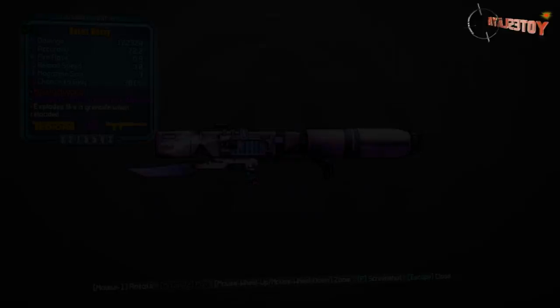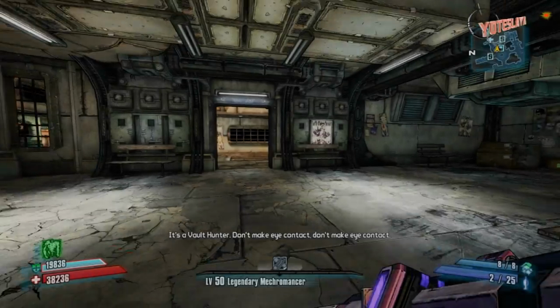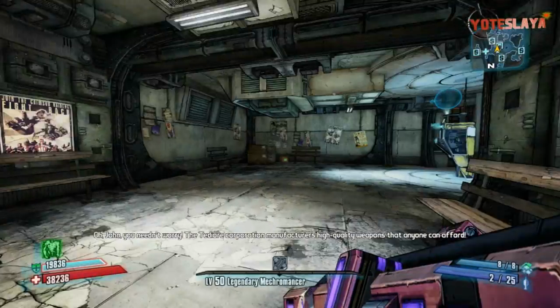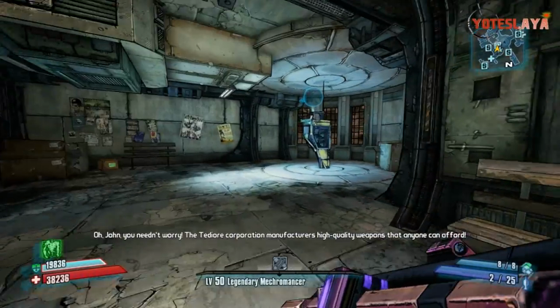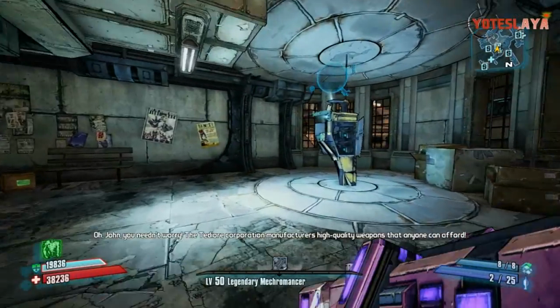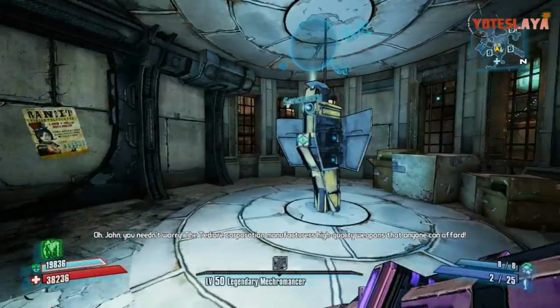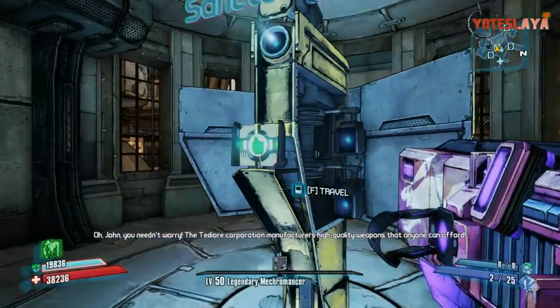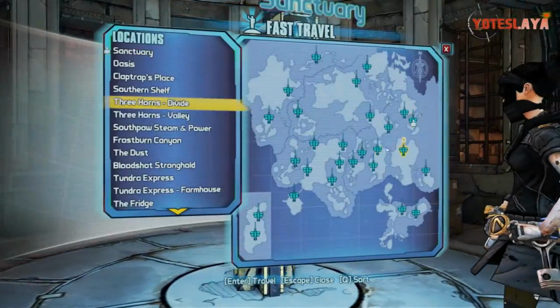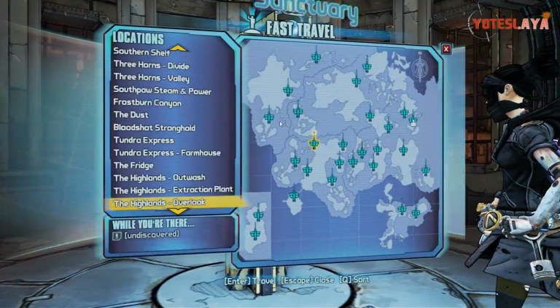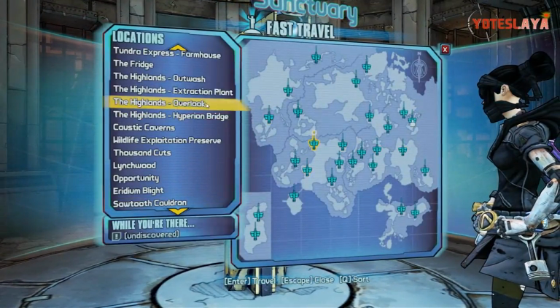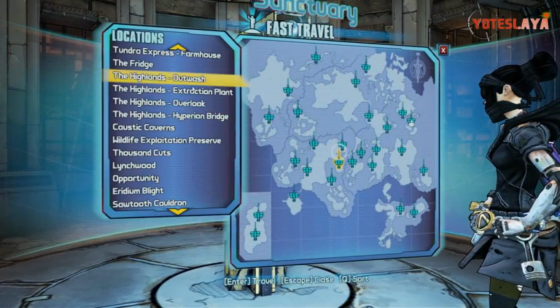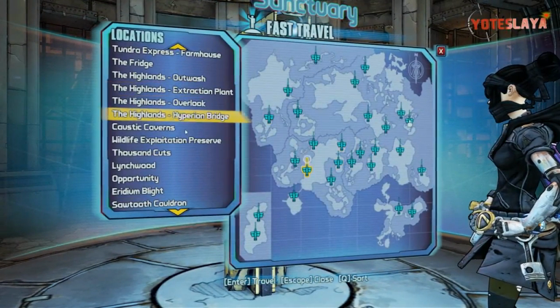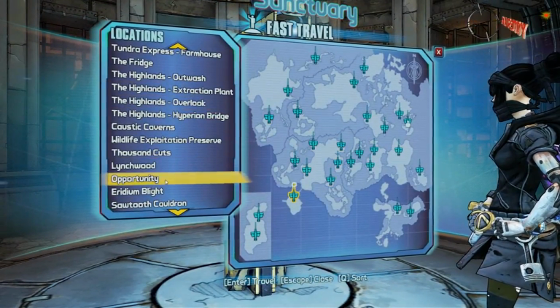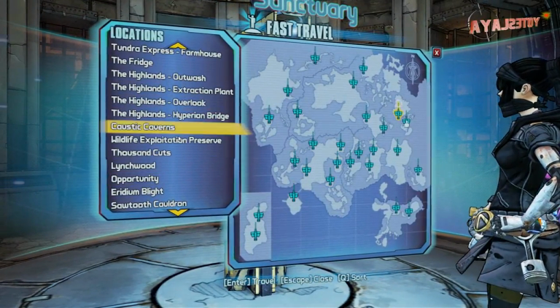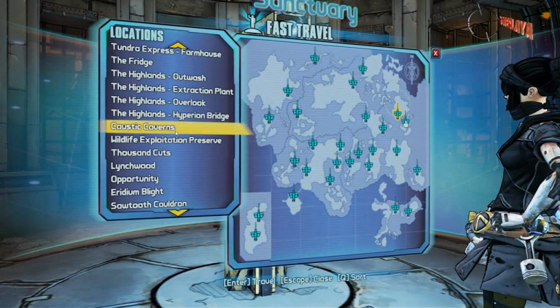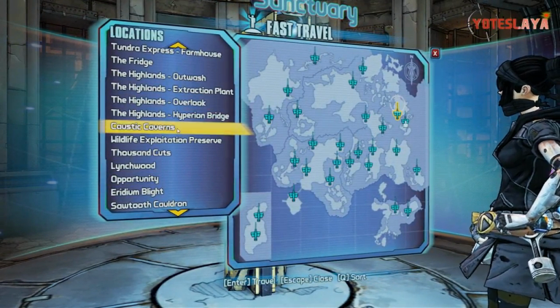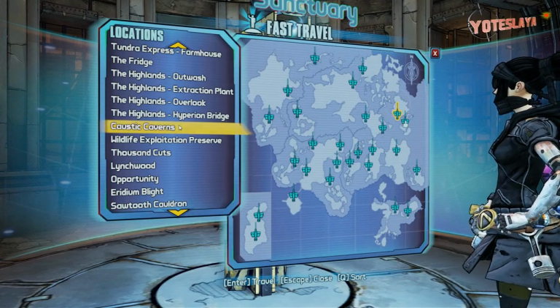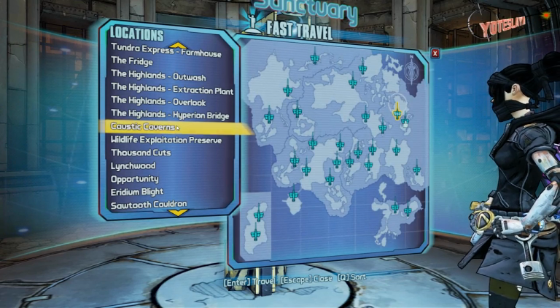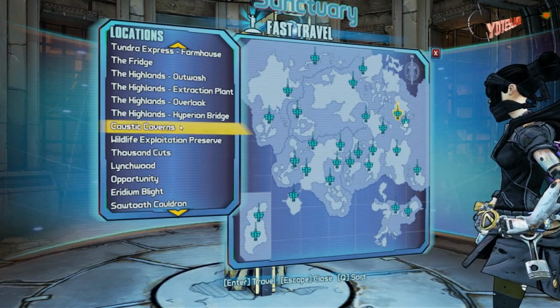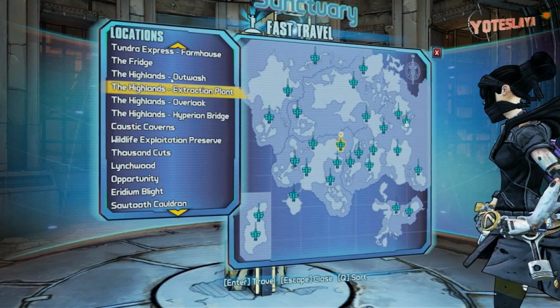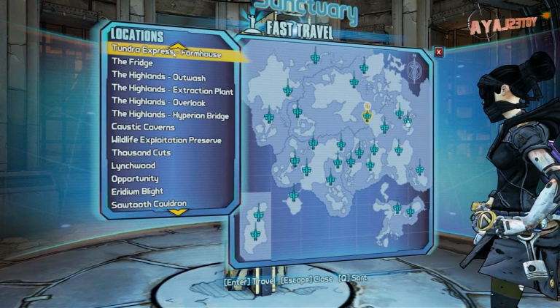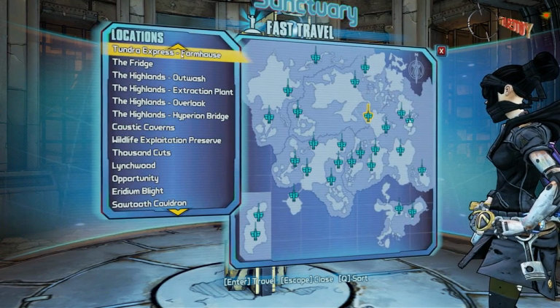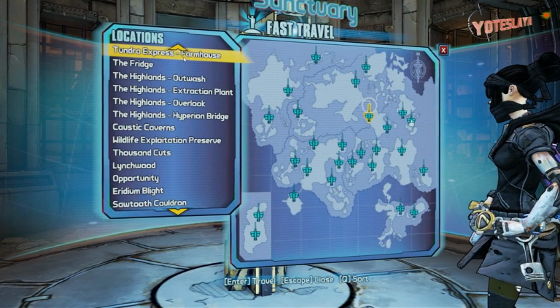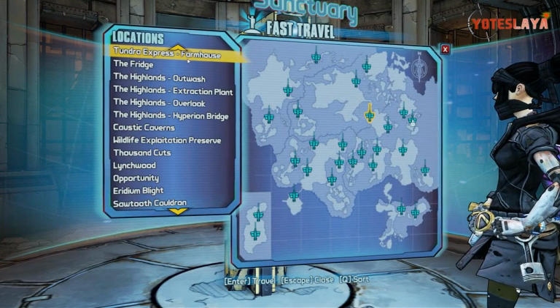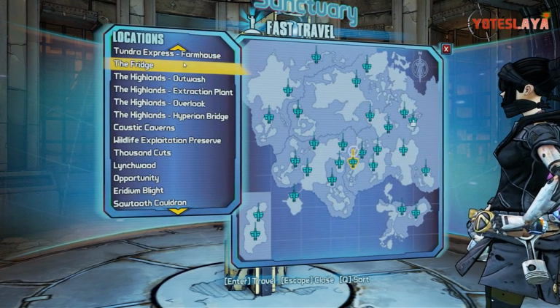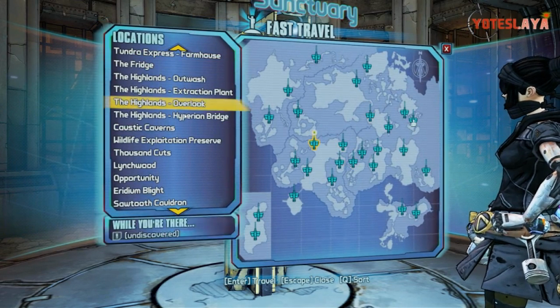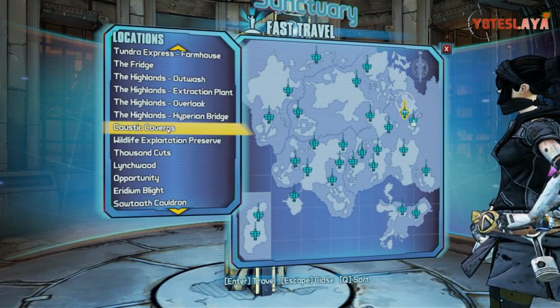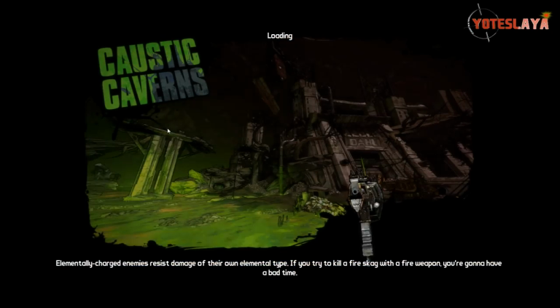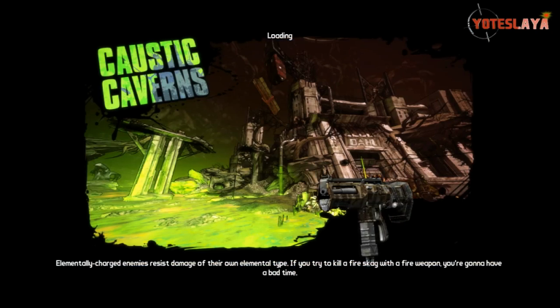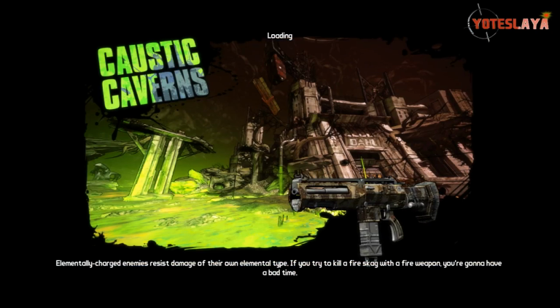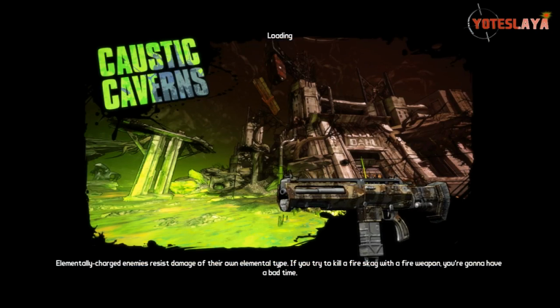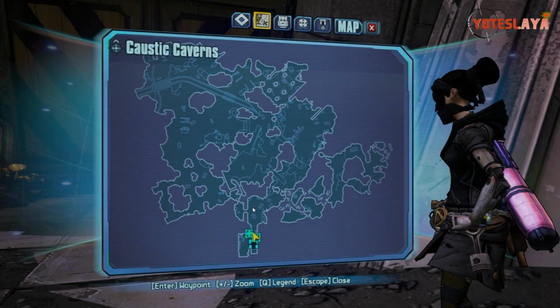To get this beast, it's not like your typical legendaries where you farm one certain enemy. You get these from killing chubby enemies. The best place I've found is the Caustic Caverns for sure, but you can also find them in the Tundra Express, as well as anywhere in Pandora. Those two locations are the best places to get these to spawn.